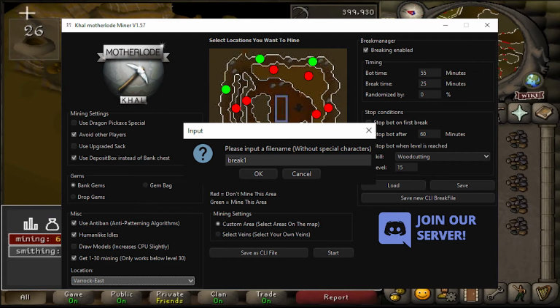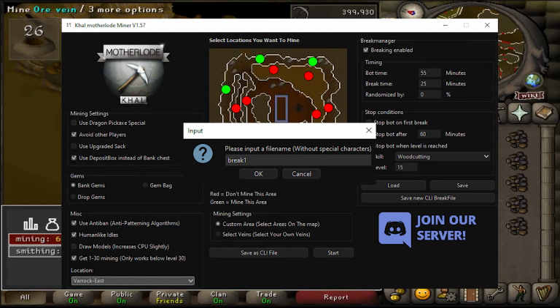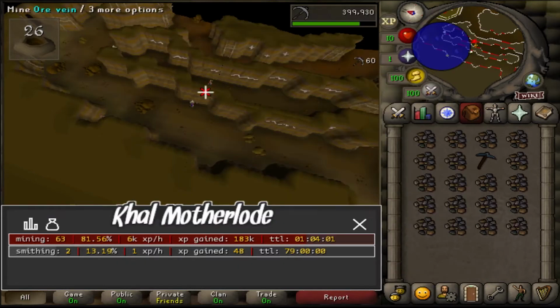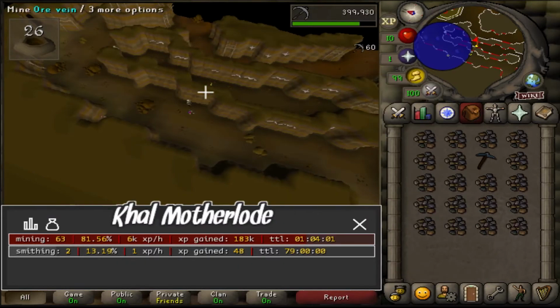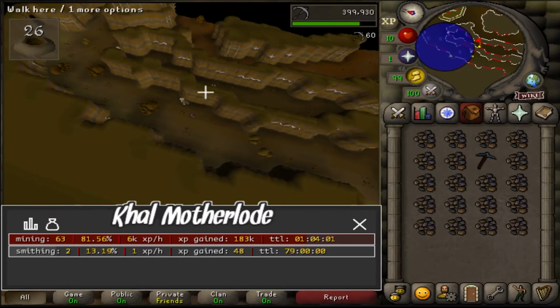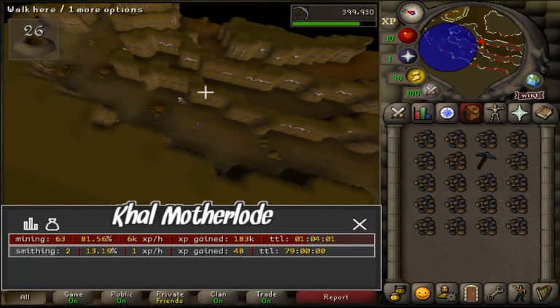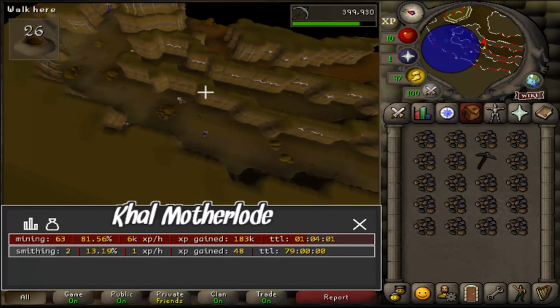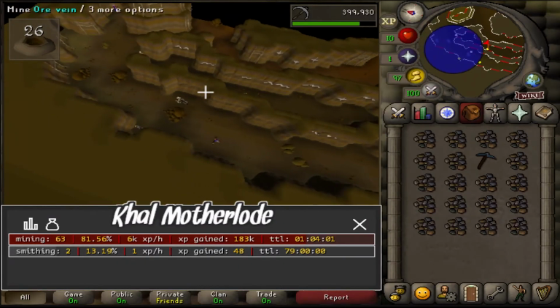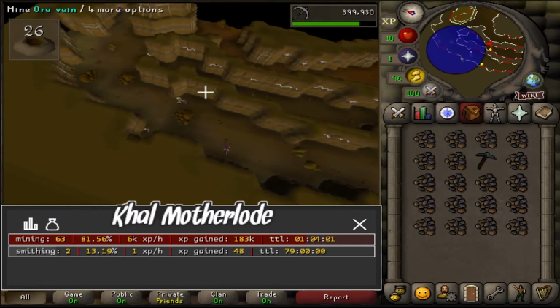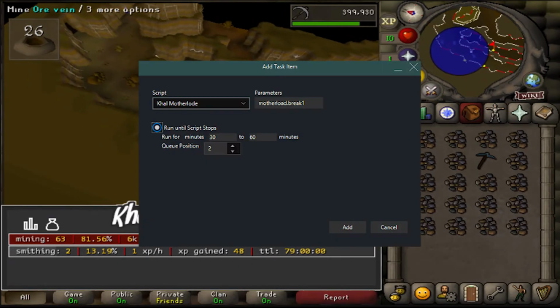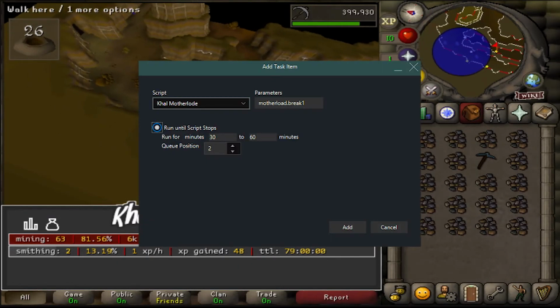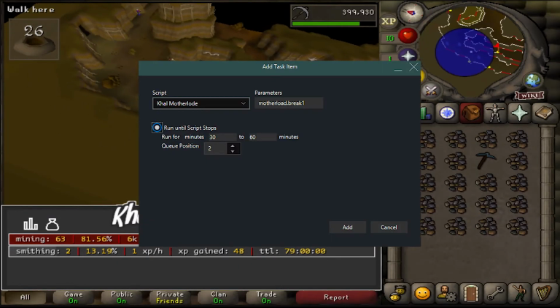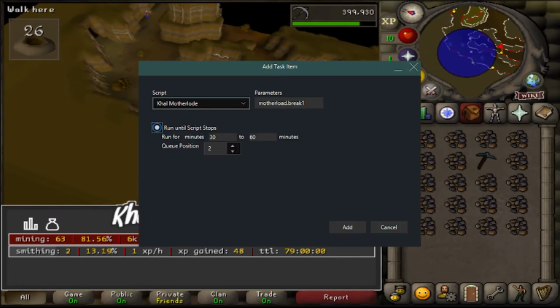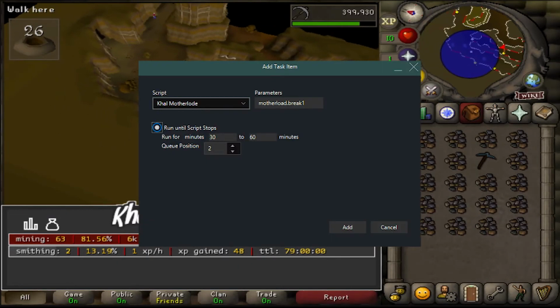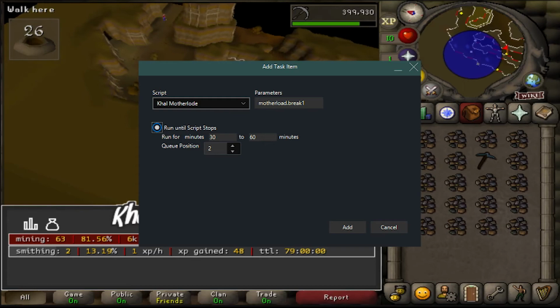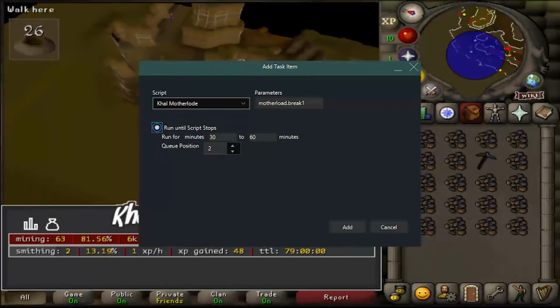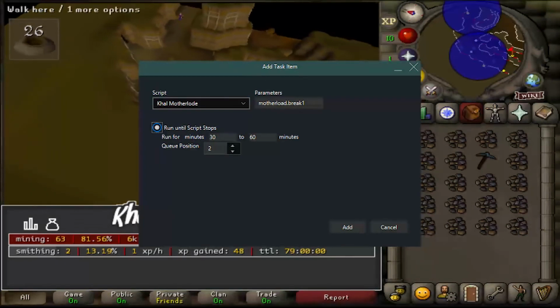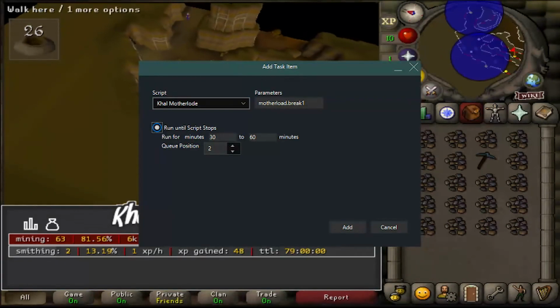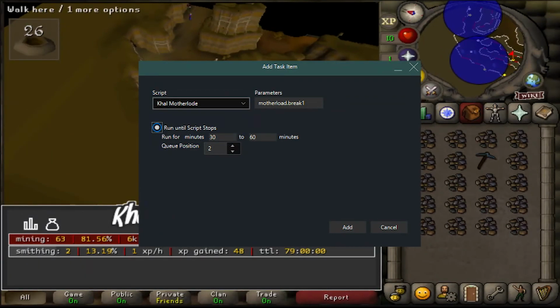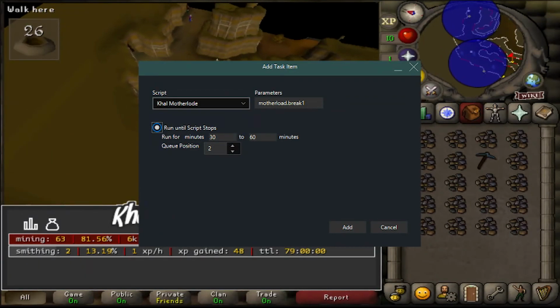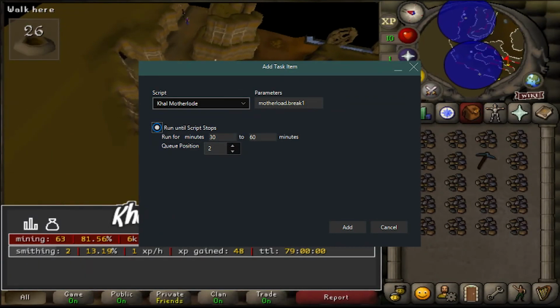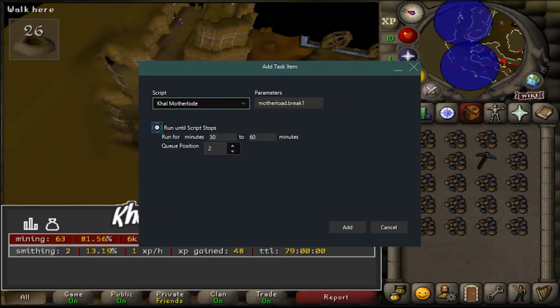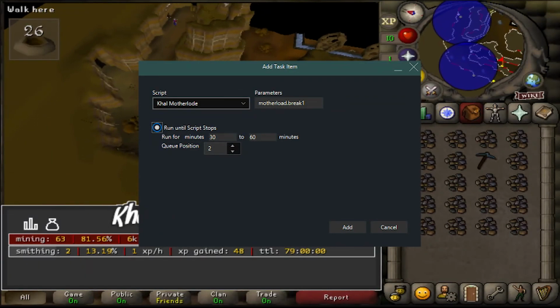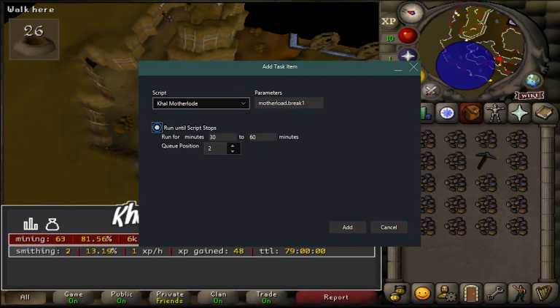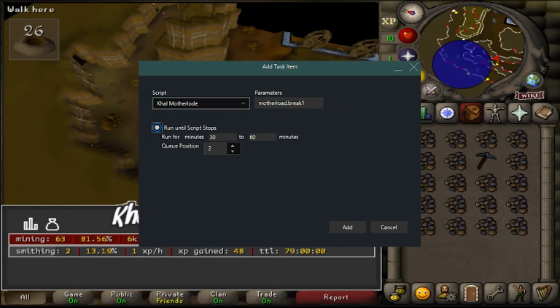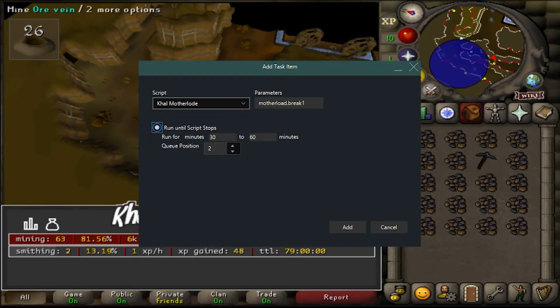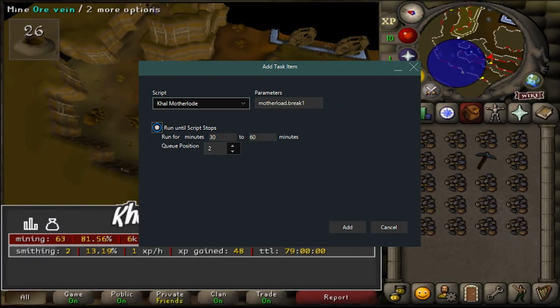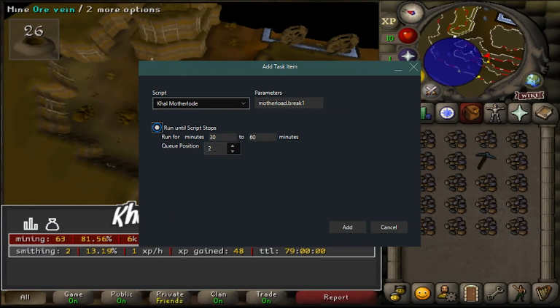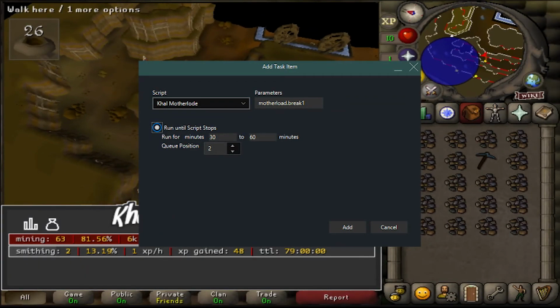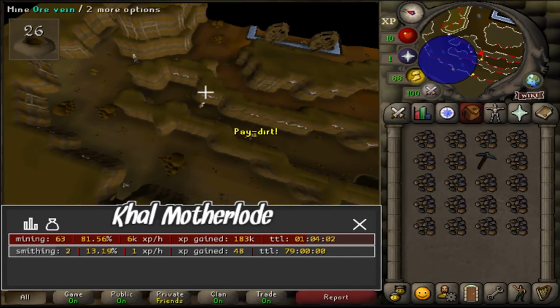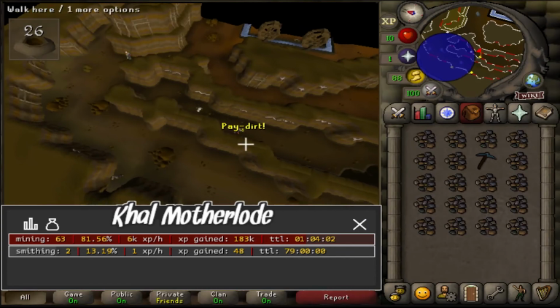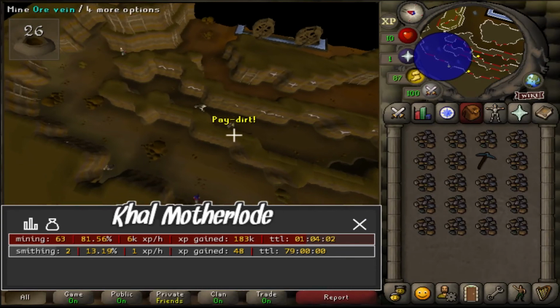Open the Bot Manager and choose Khal Motherload from the script selector, then type the exact names we saved earlier — motherload and break1 — and you're good to go.